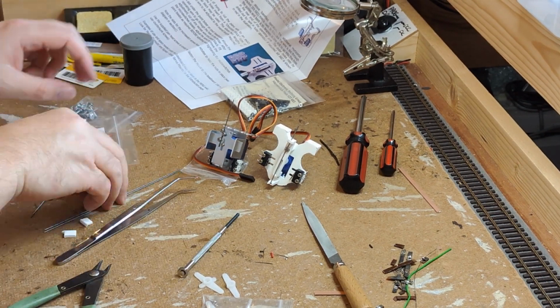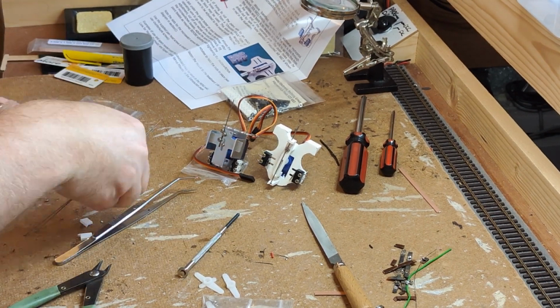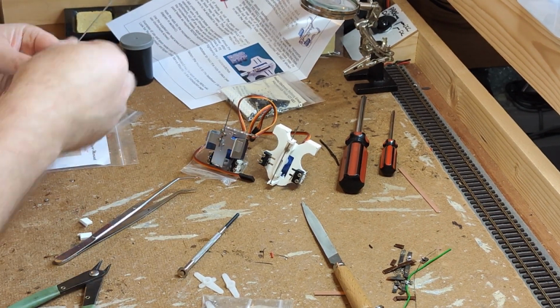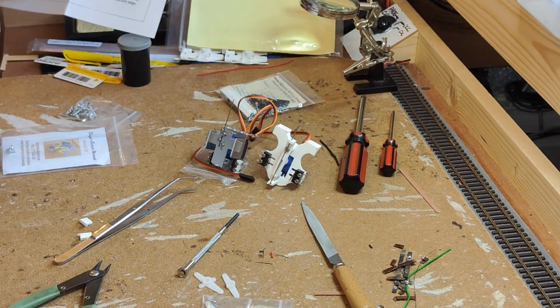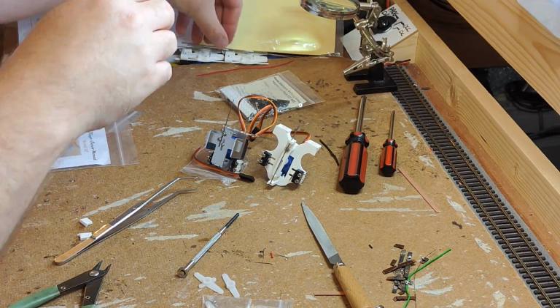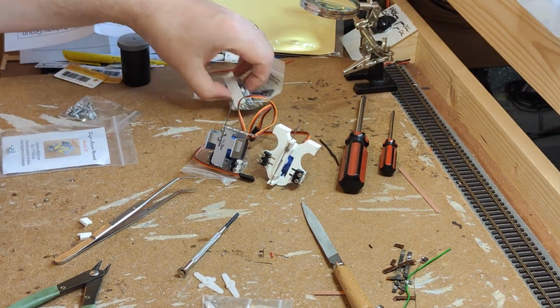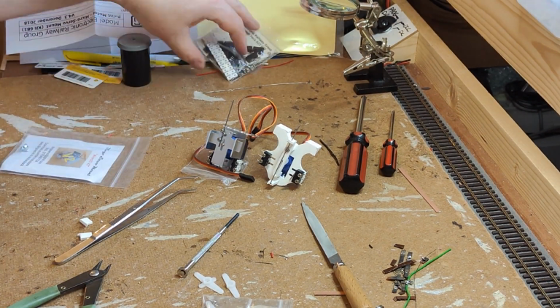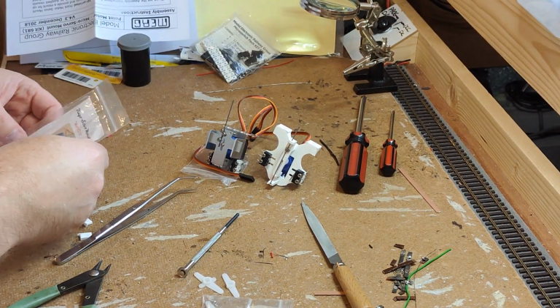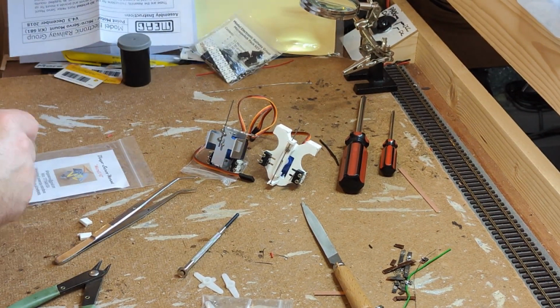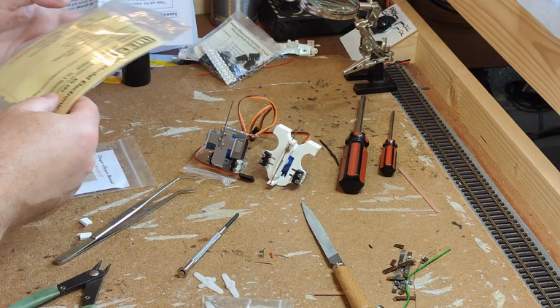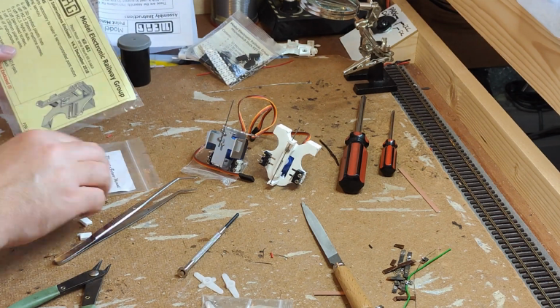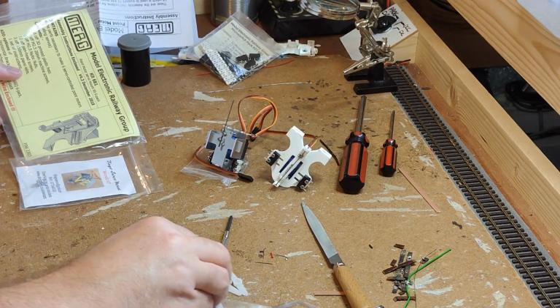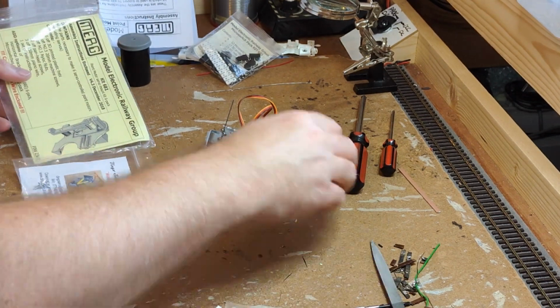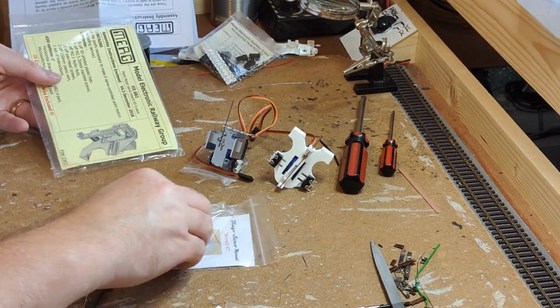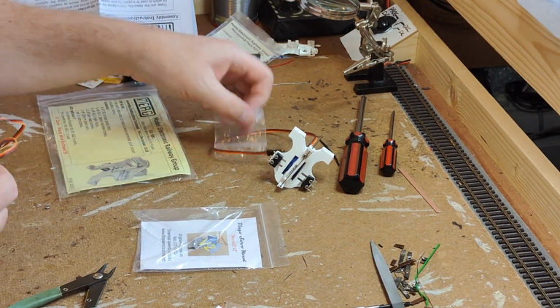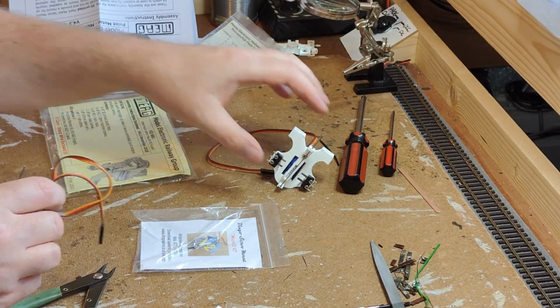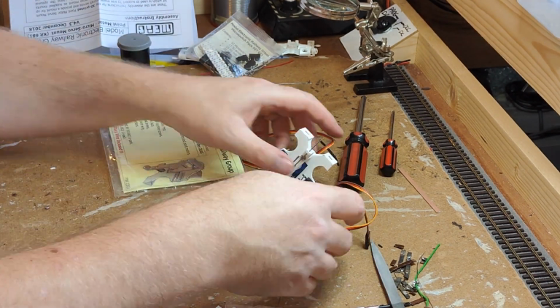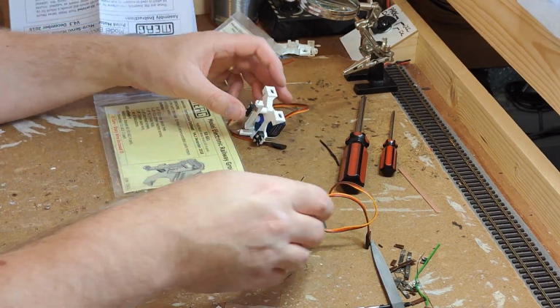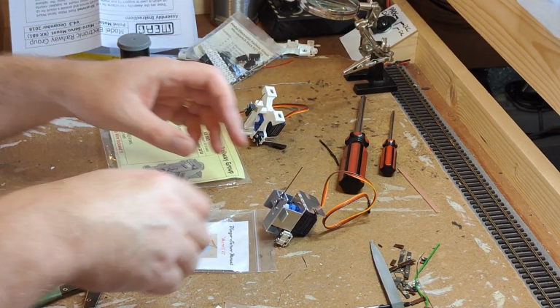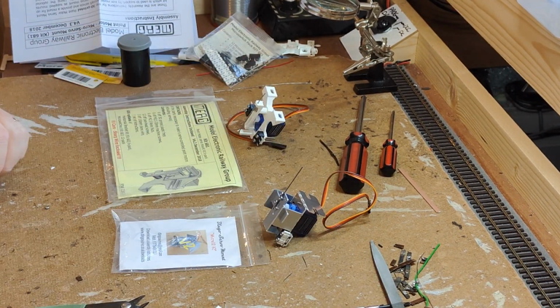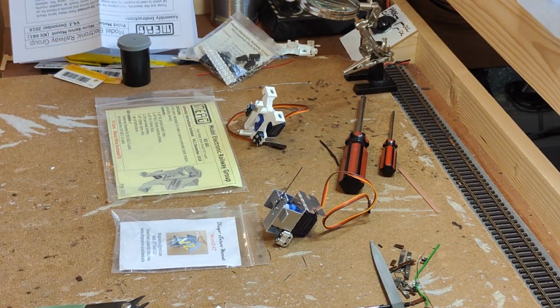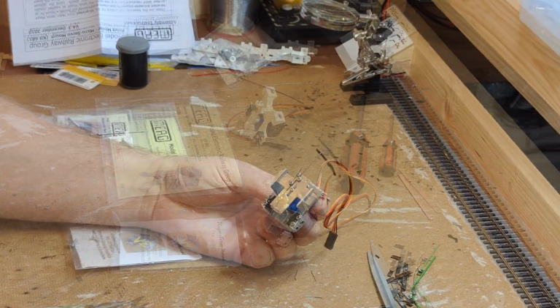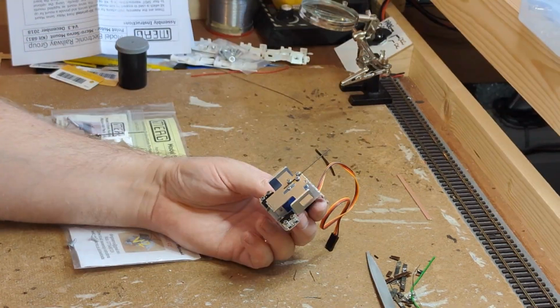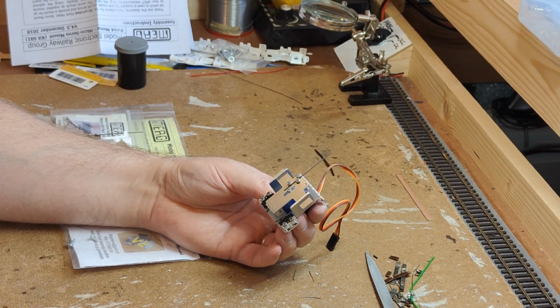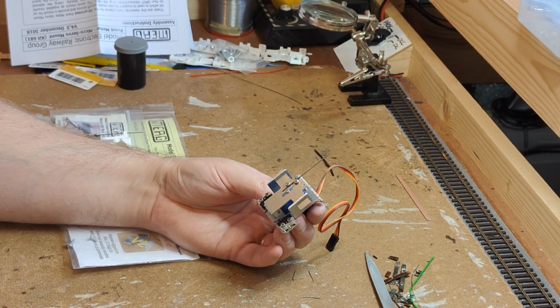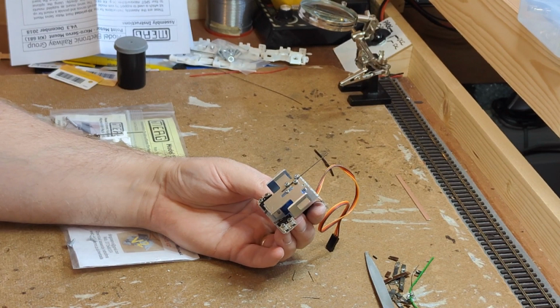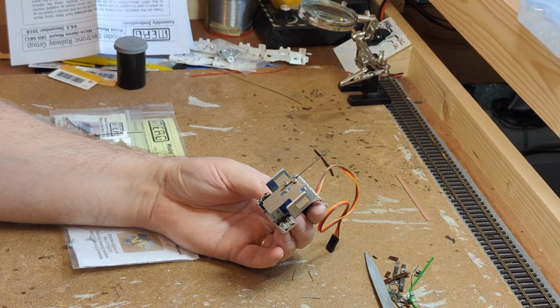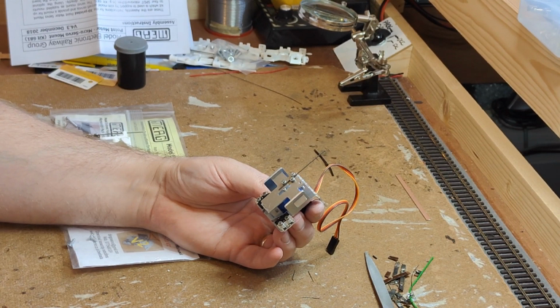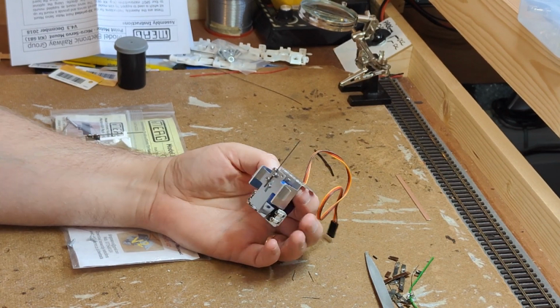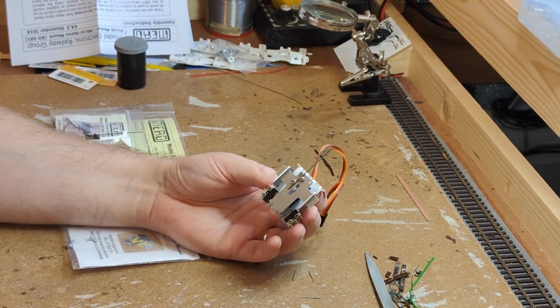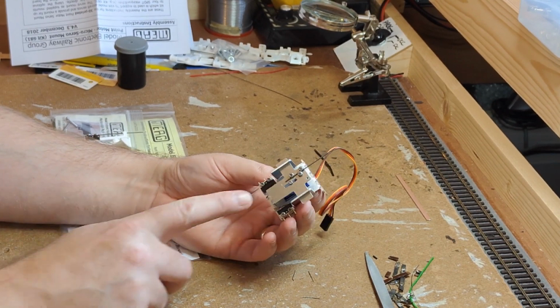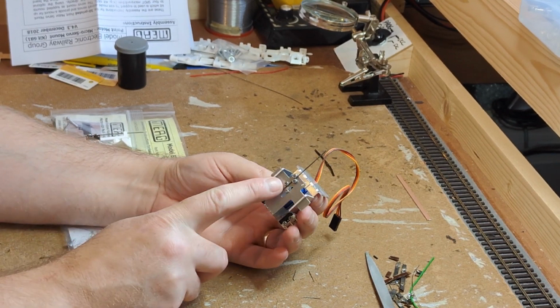Both of these took between 15 and 20 minutes to build. I wouldn't say one is any more complex to build than the other — they're just different. They are very different though, and you may find that one or other style suits you better to assemble.